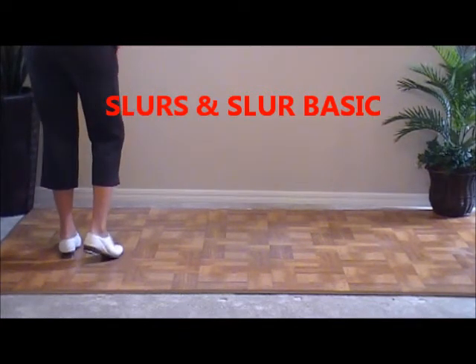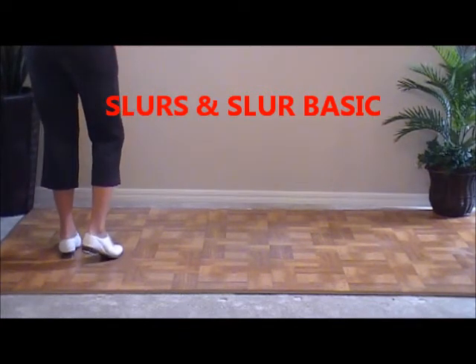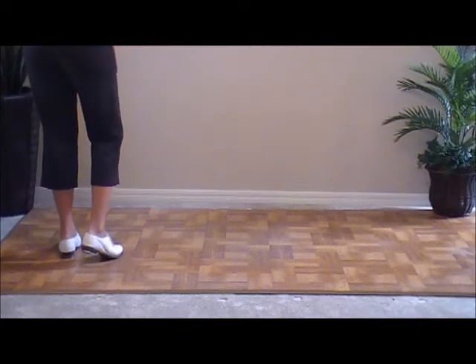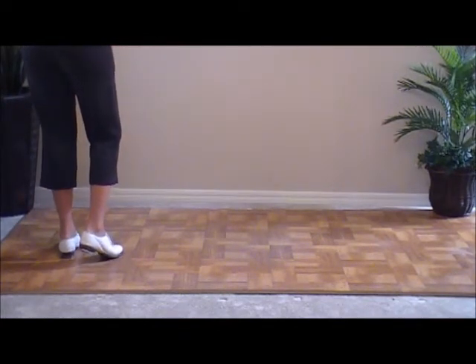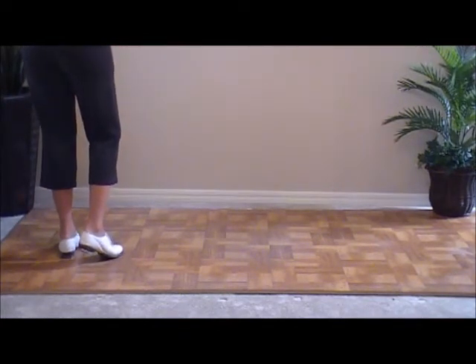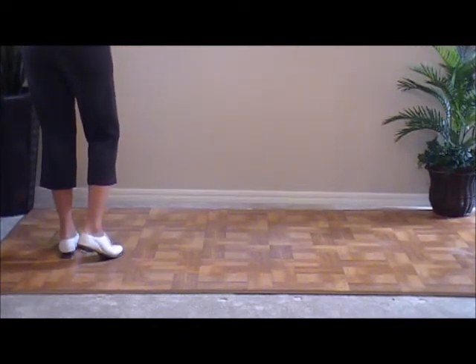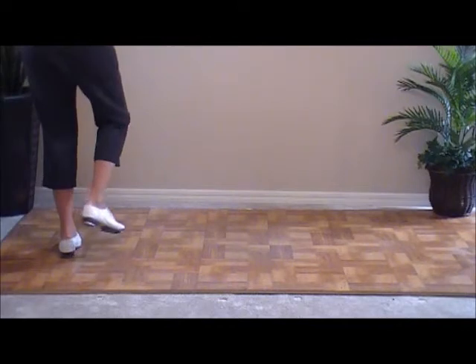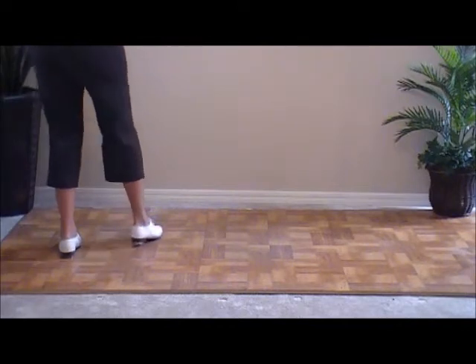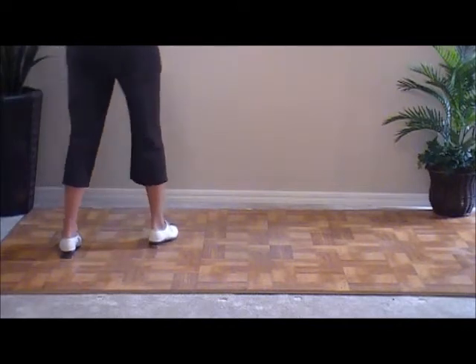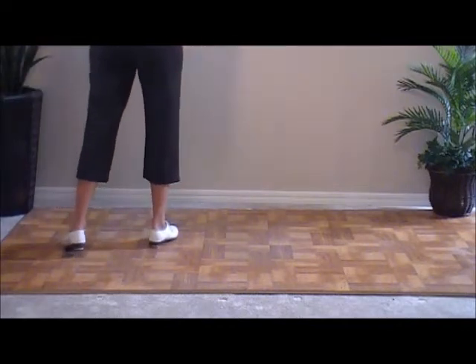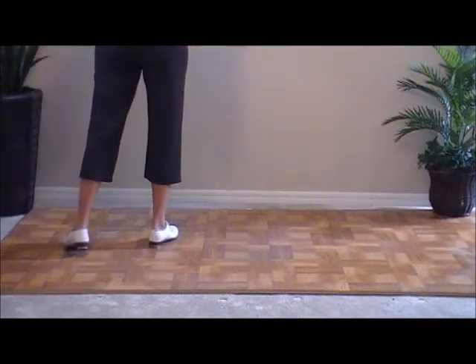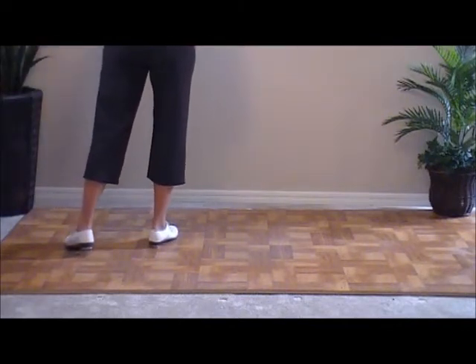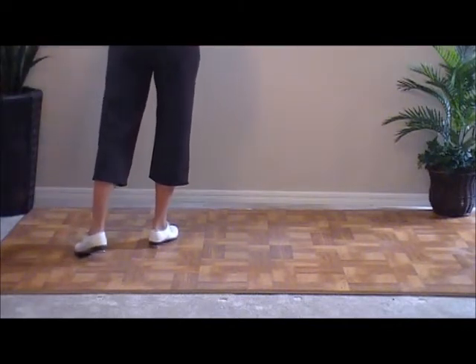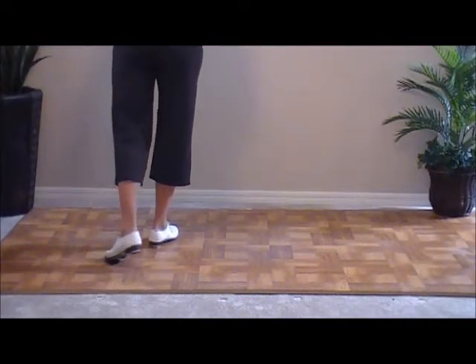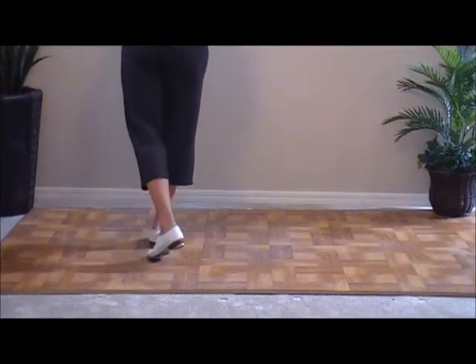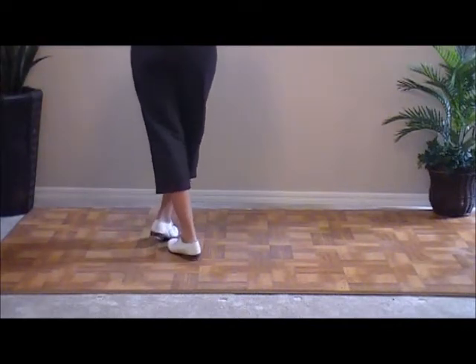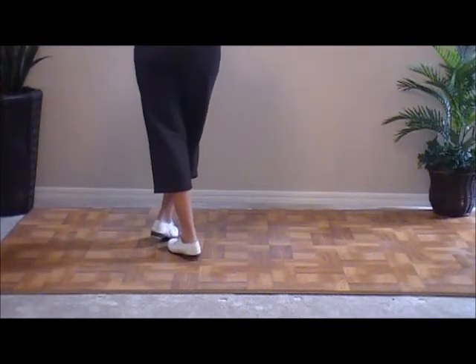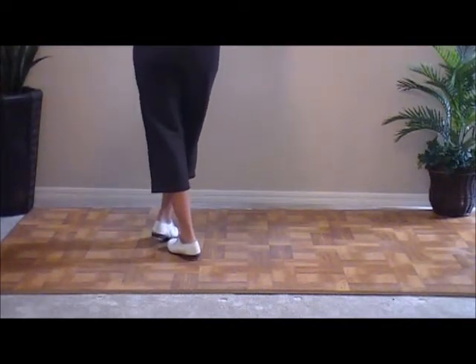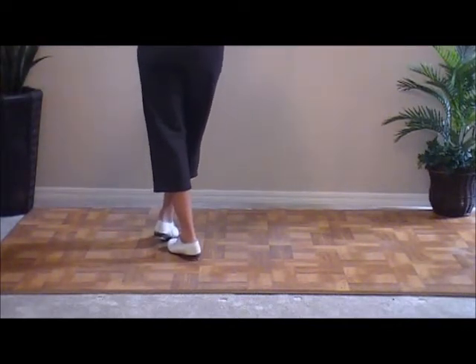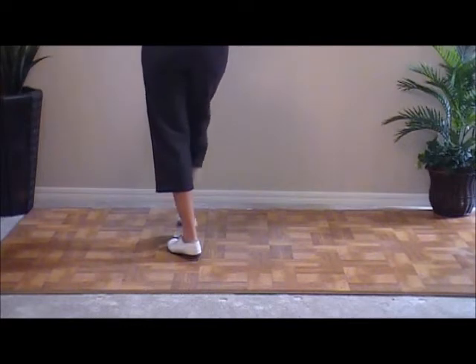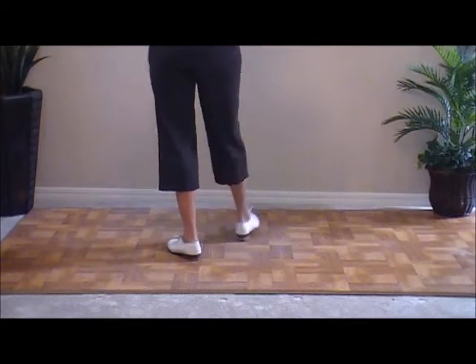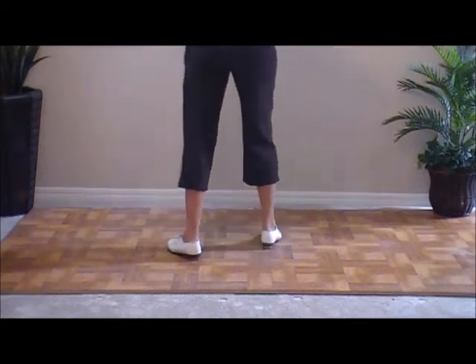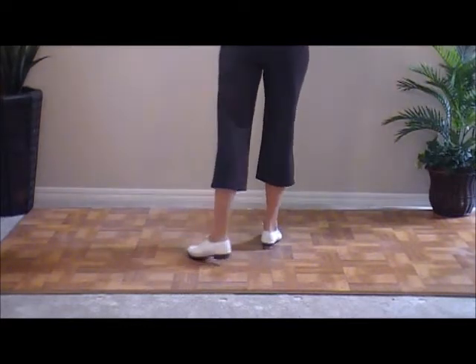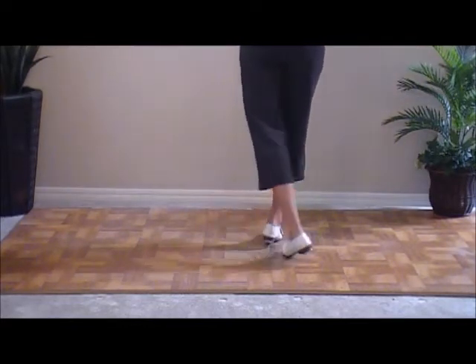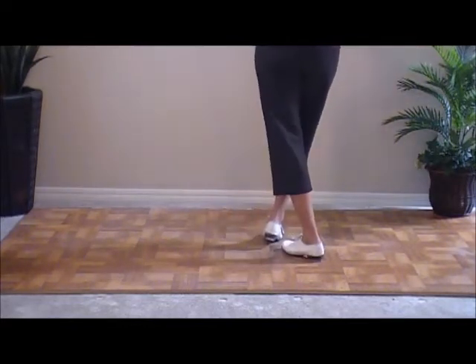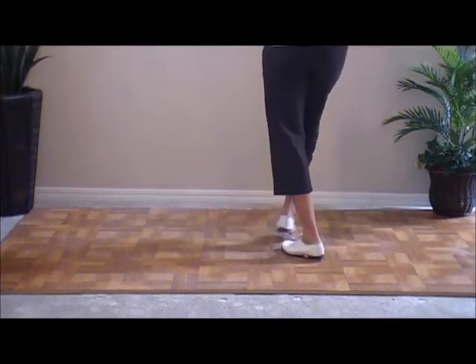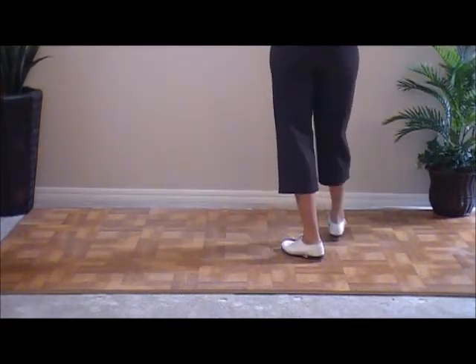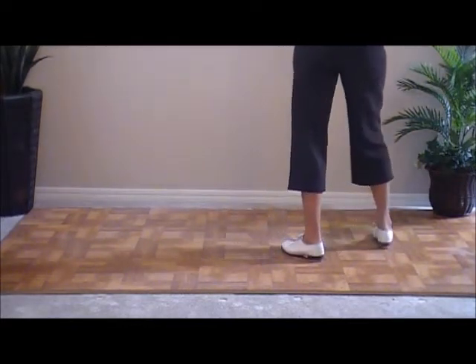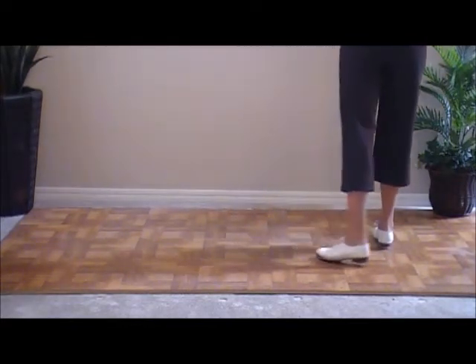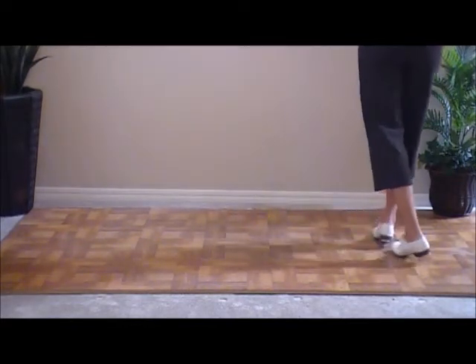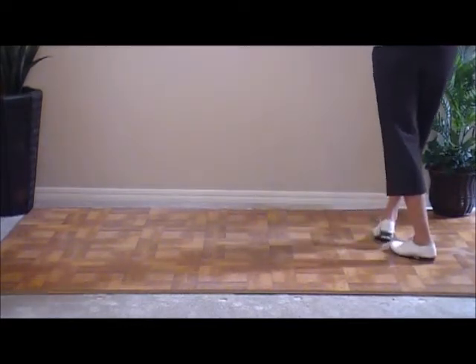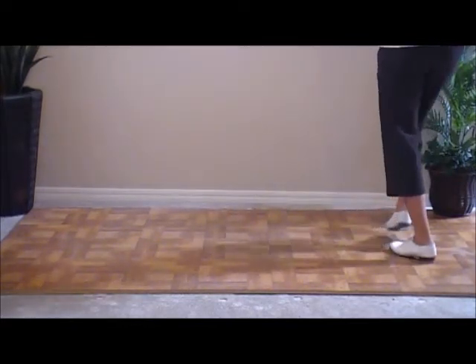And moving to the right, we're going to repeat that. We're going to double step to the right. Slur our left foot, stepping behind. Again, double step, slur and step. One more: double step, slur and step. And a basic.